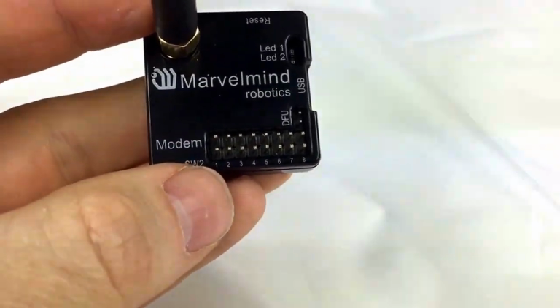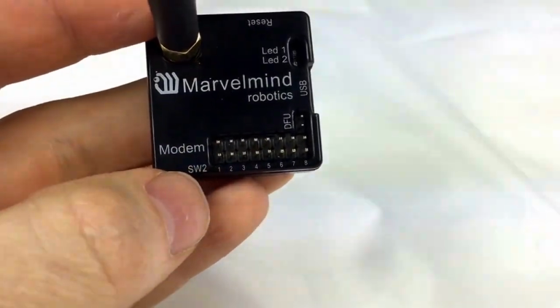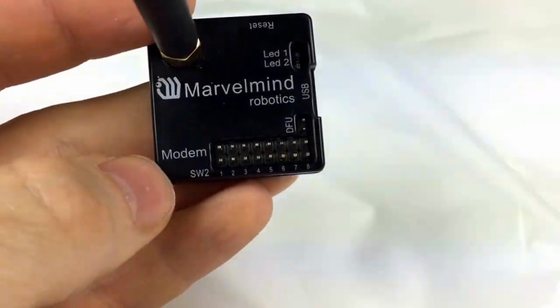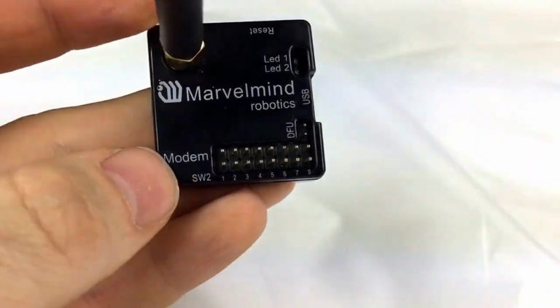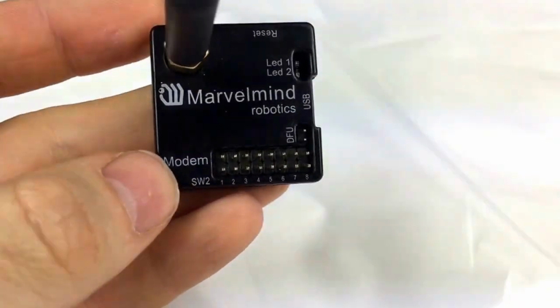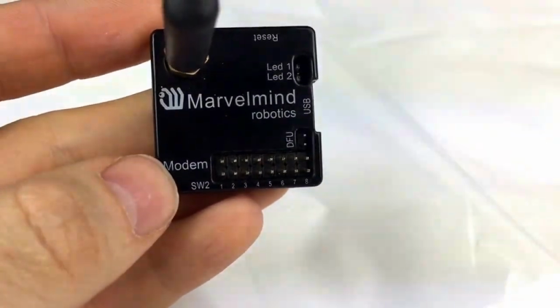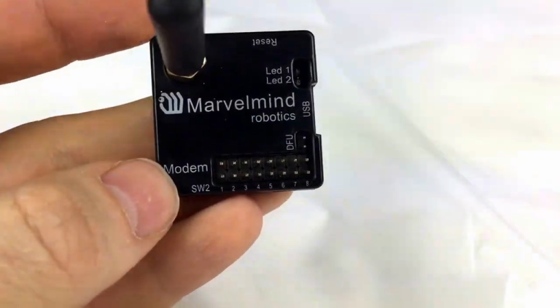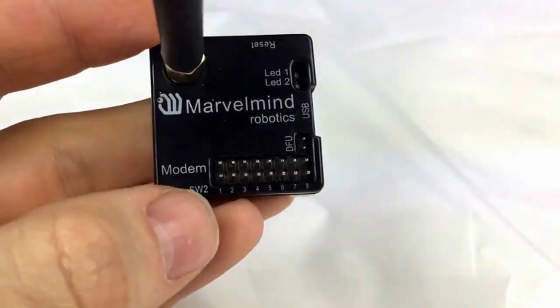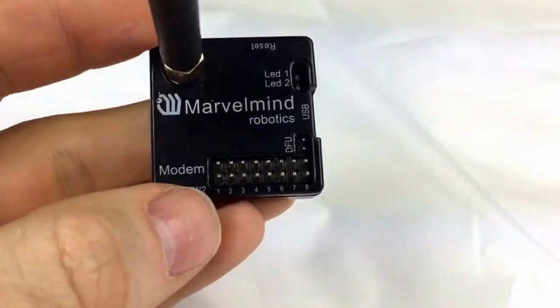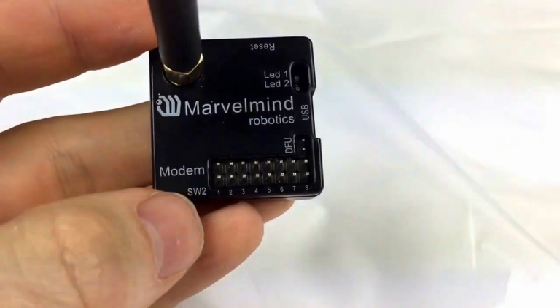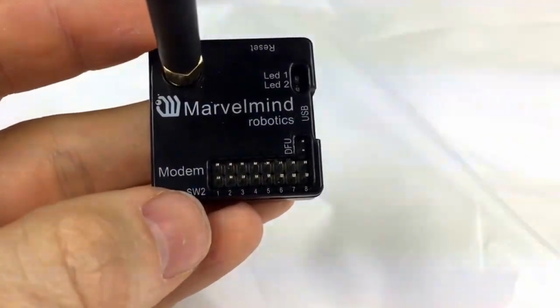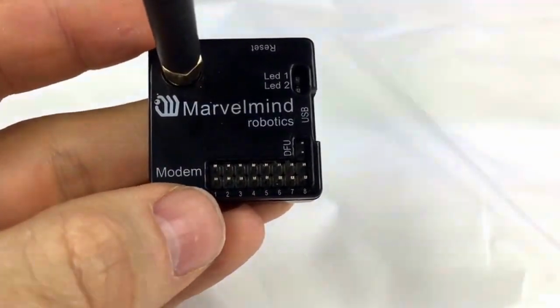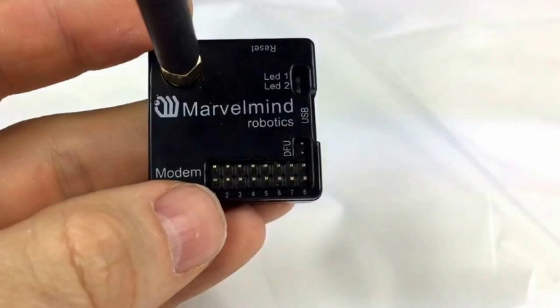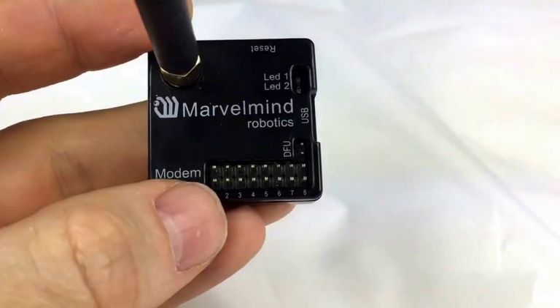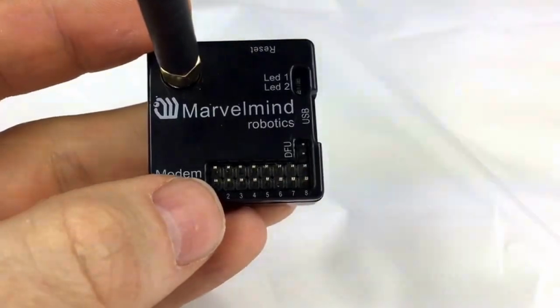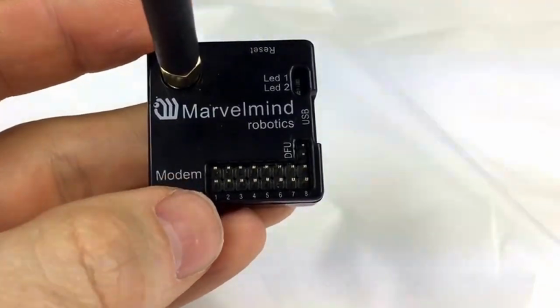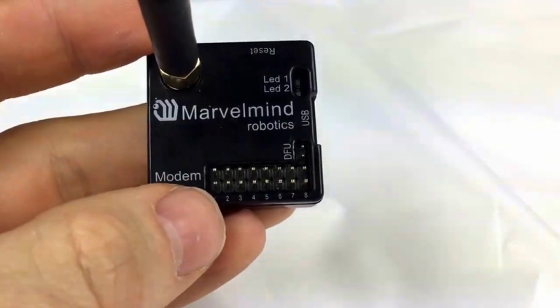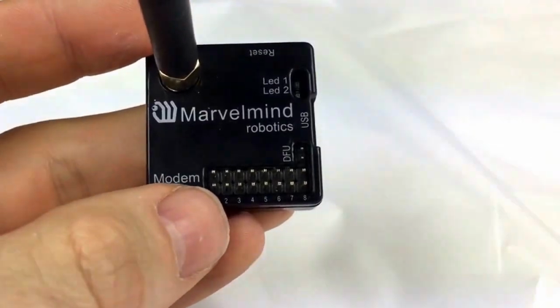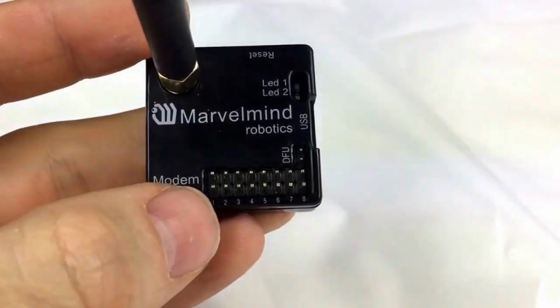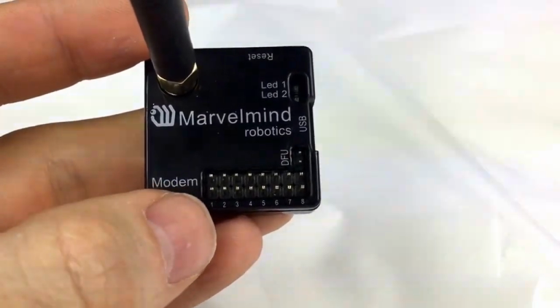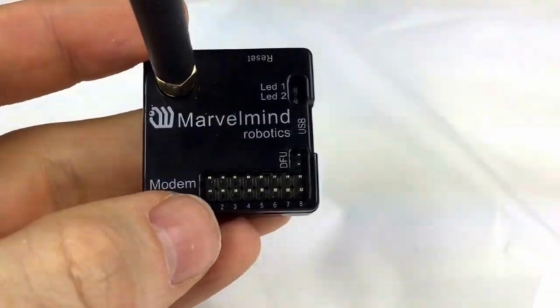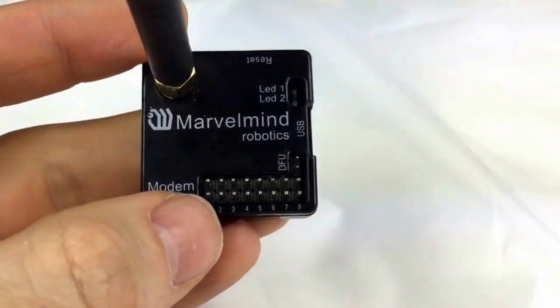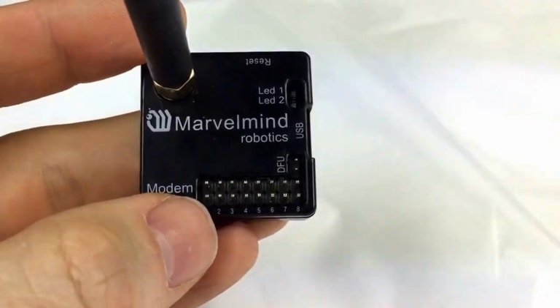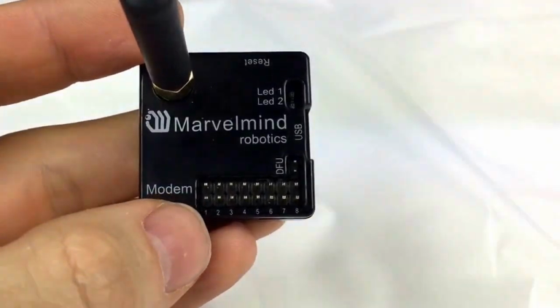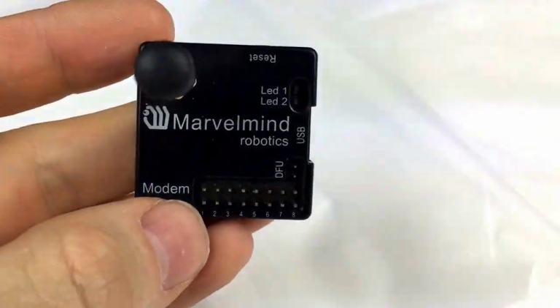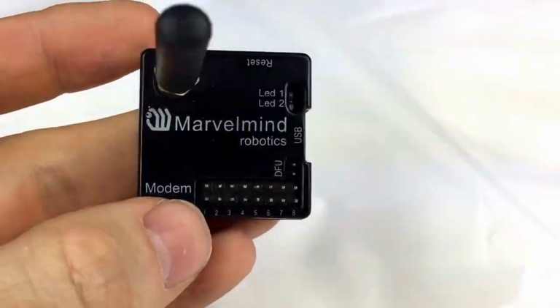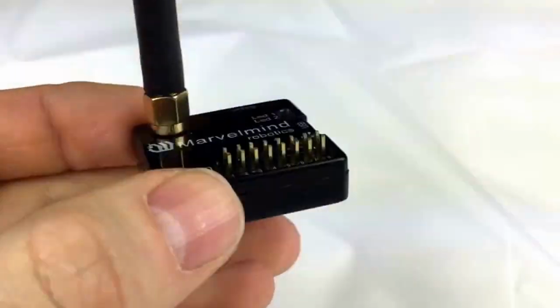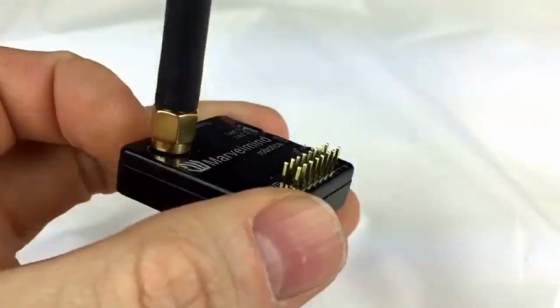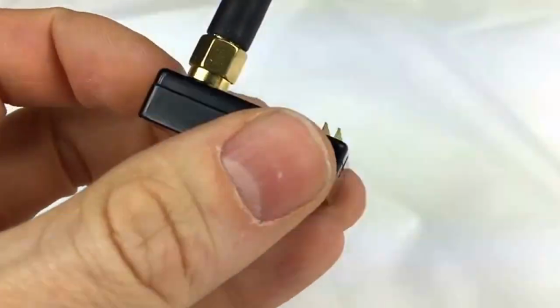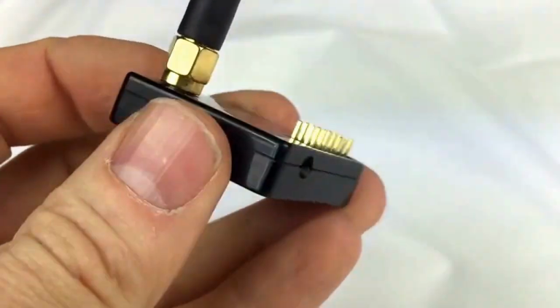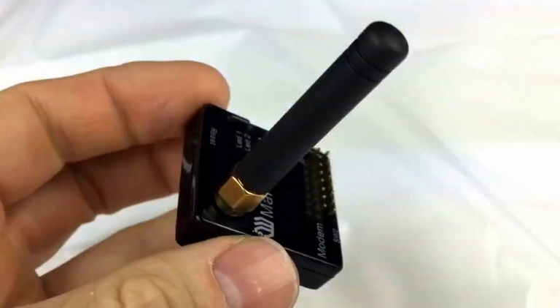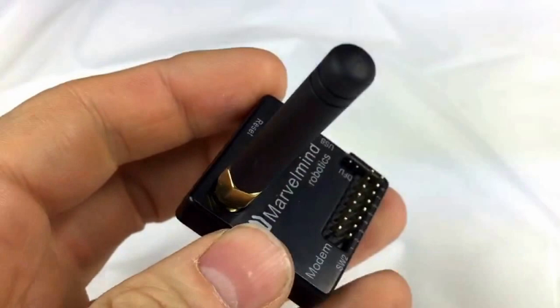Please check the manual for more details, but as usual there's SPI, UART, power supply, I2C — as much as you wish.